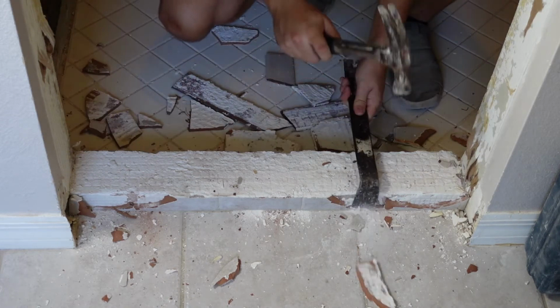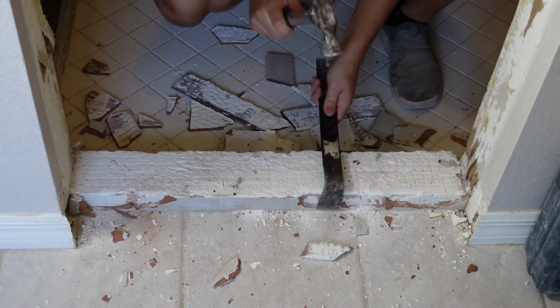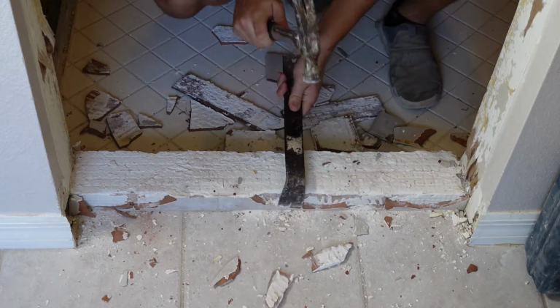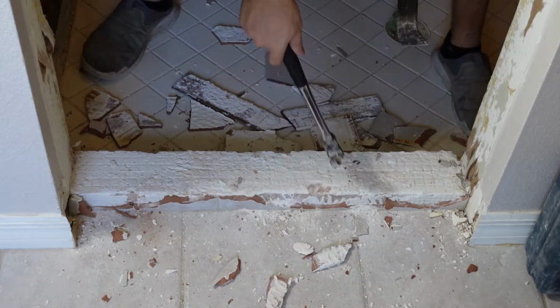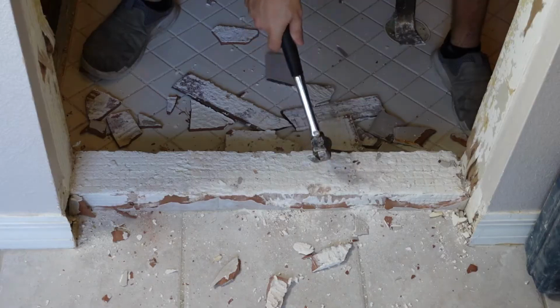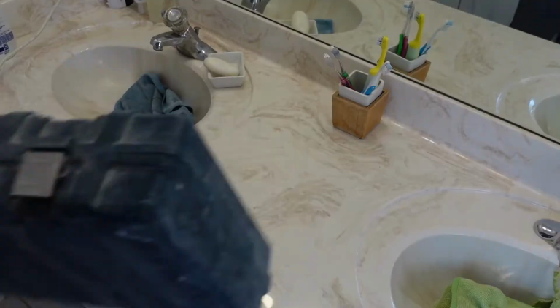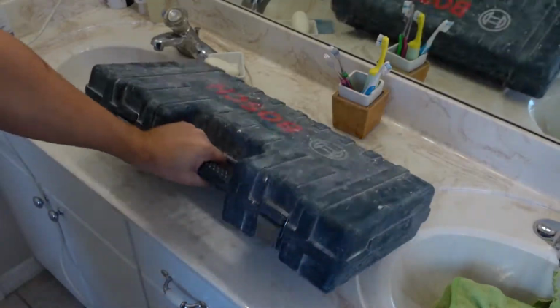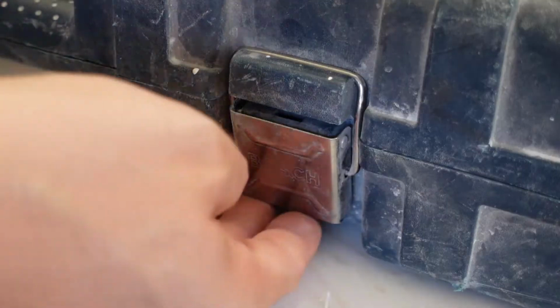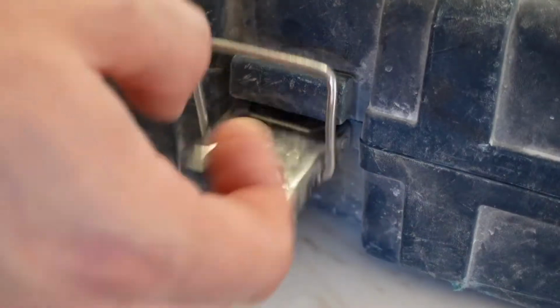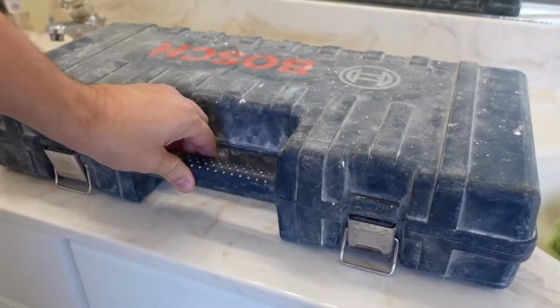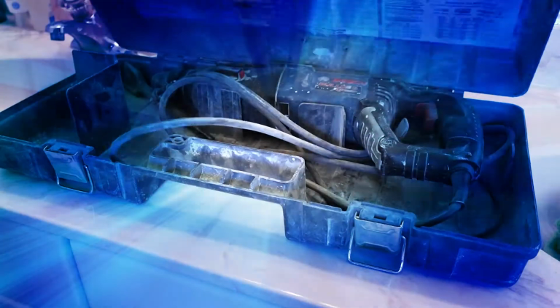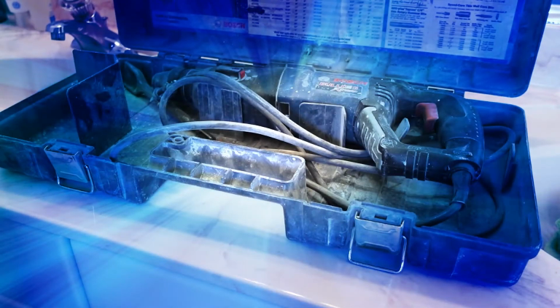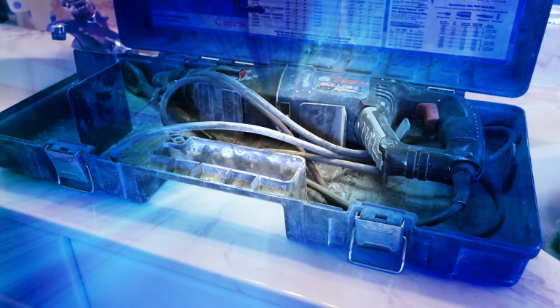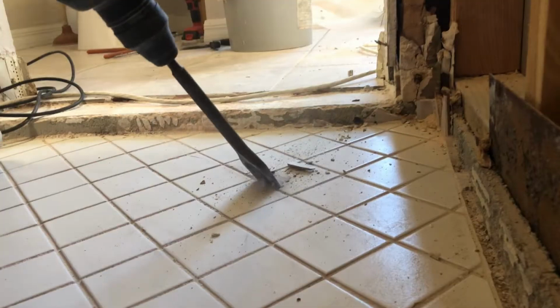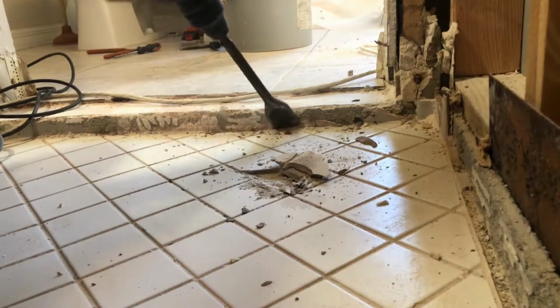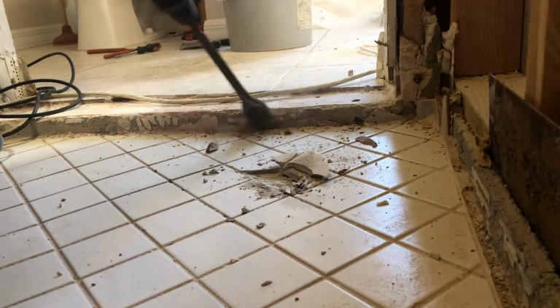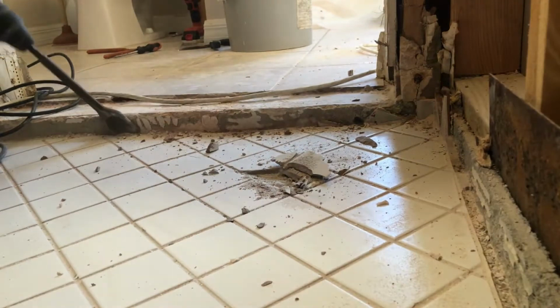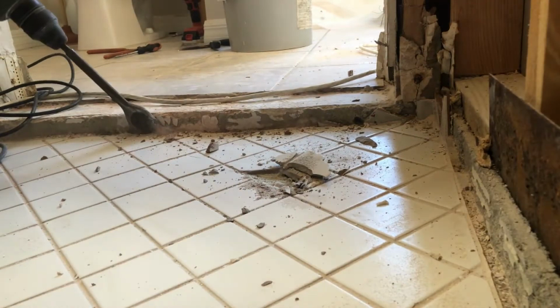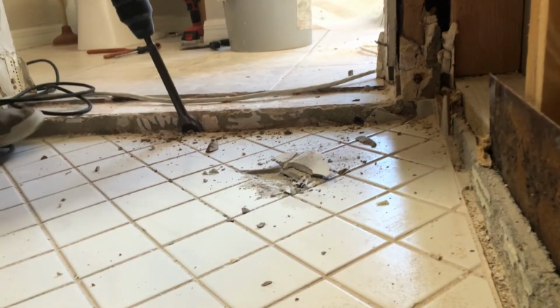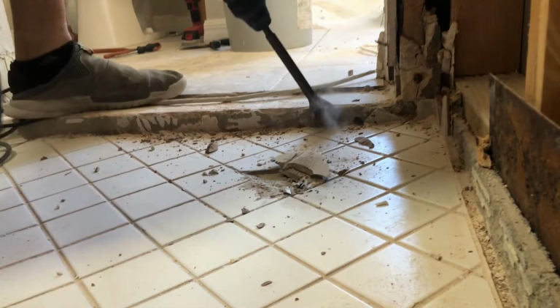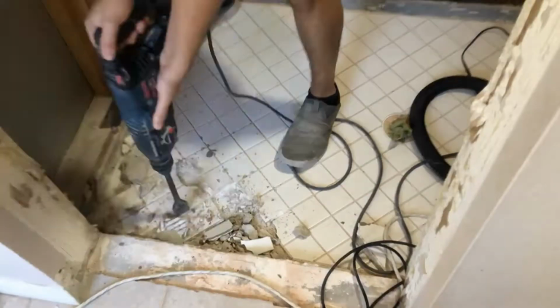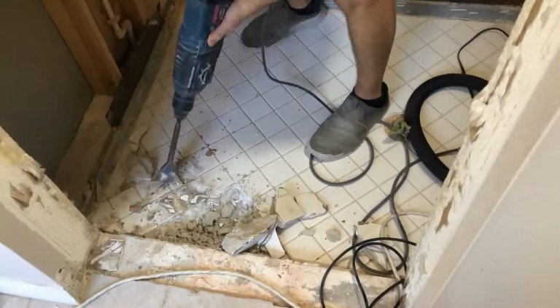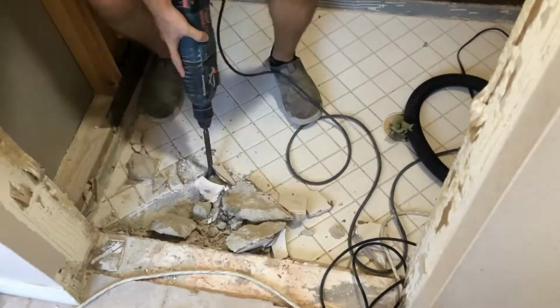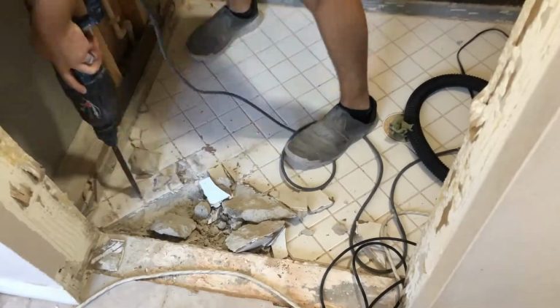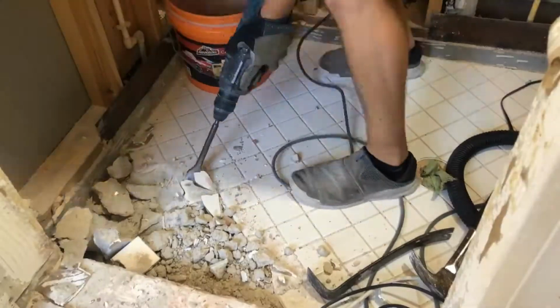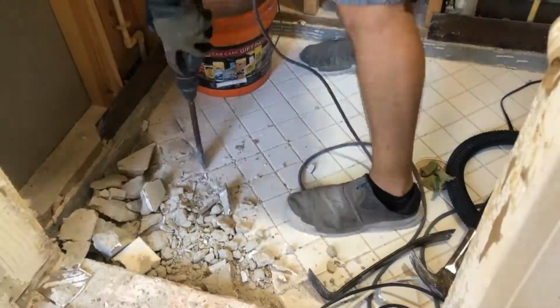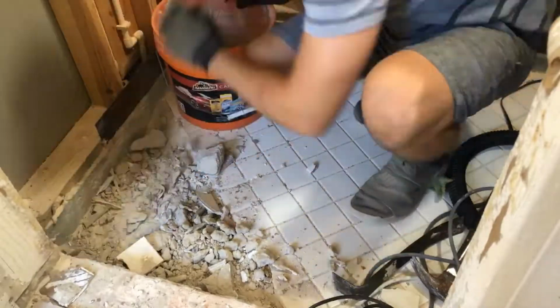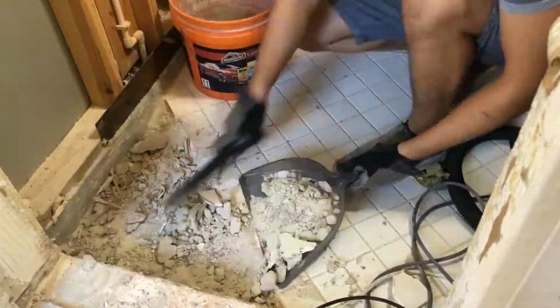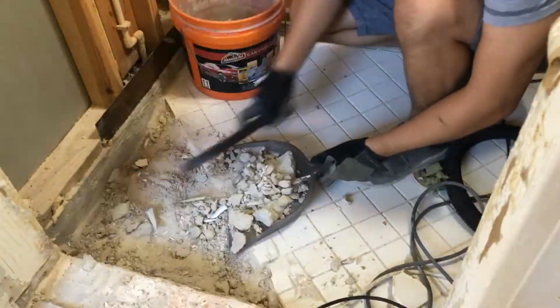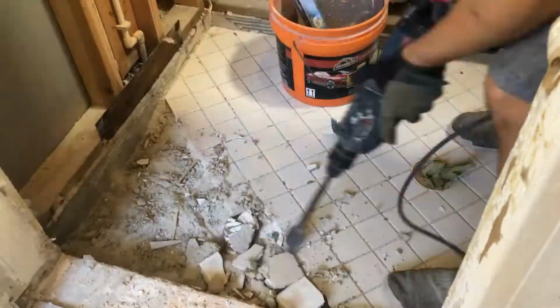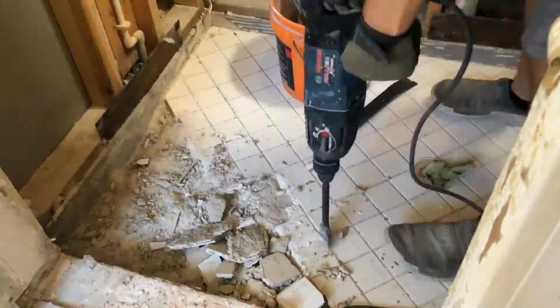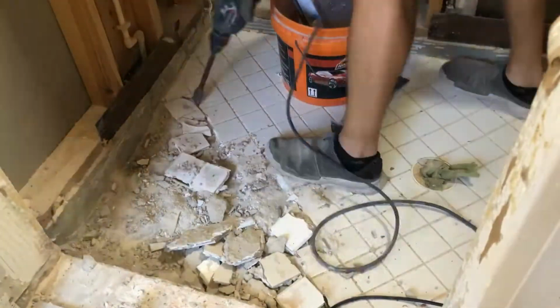Anyway, once the tile was off the curb I pulled out my secret demo weapon and got to work. I started off from one corner and started to go from the edge but quickly realized that it was easier to just dig into it from the top.